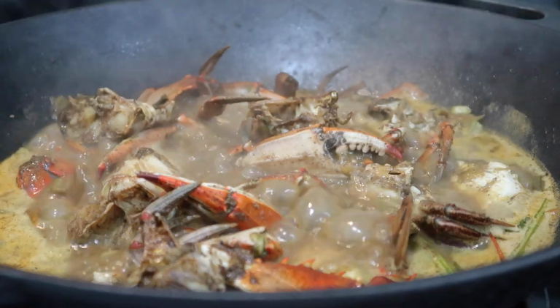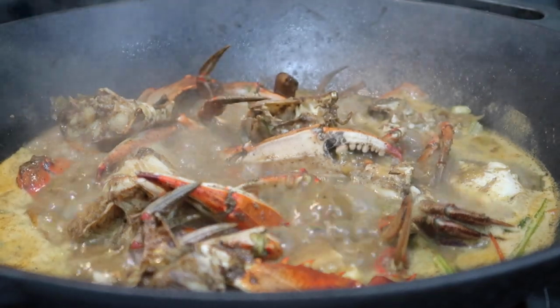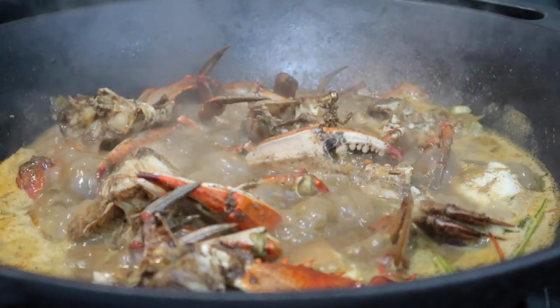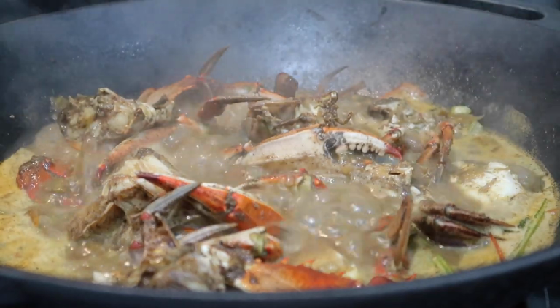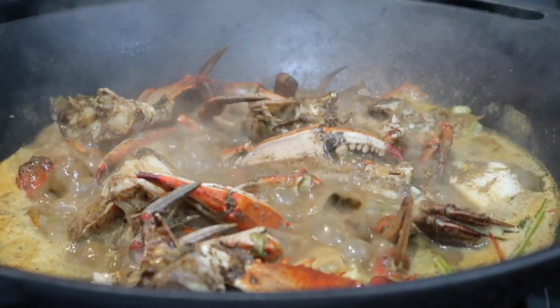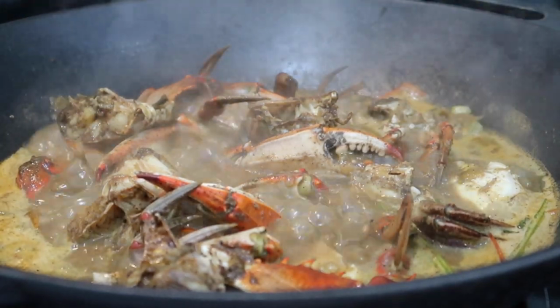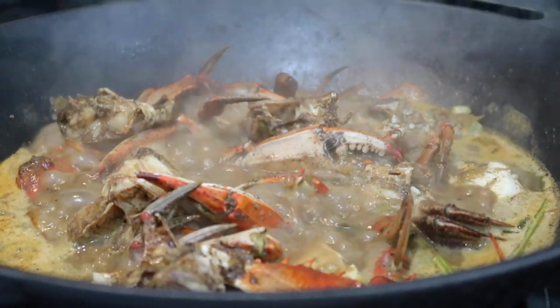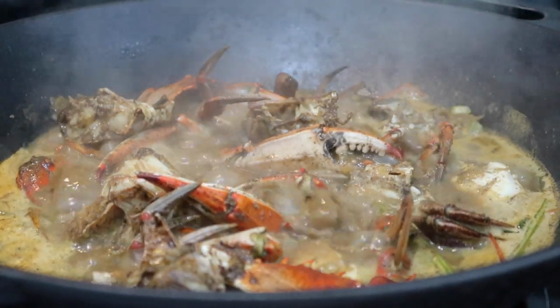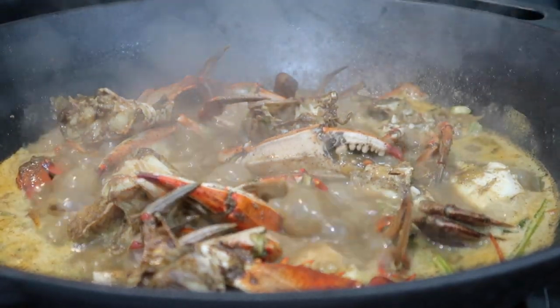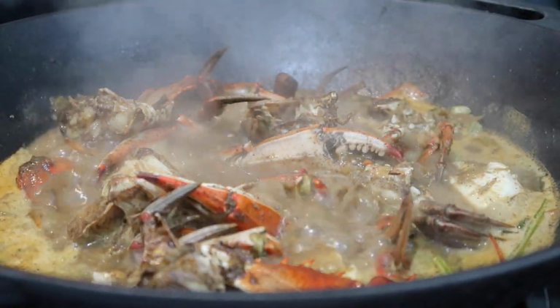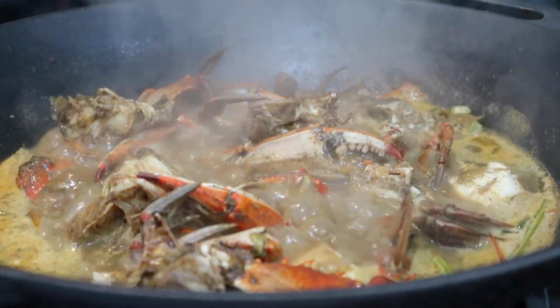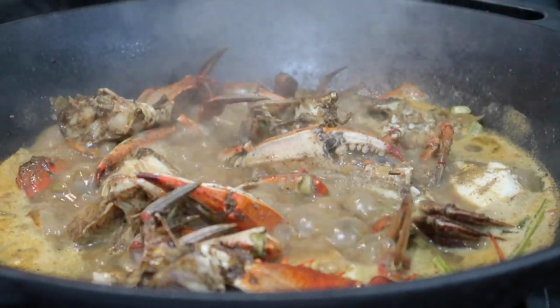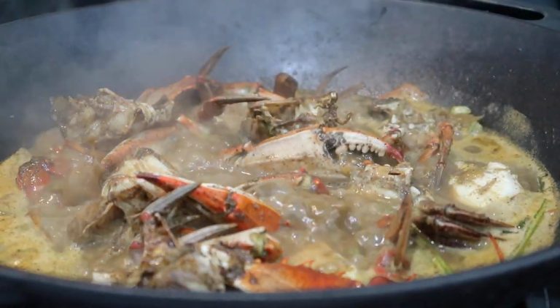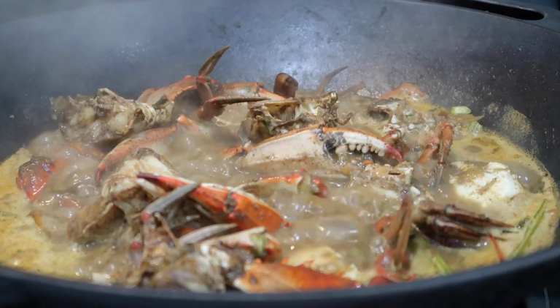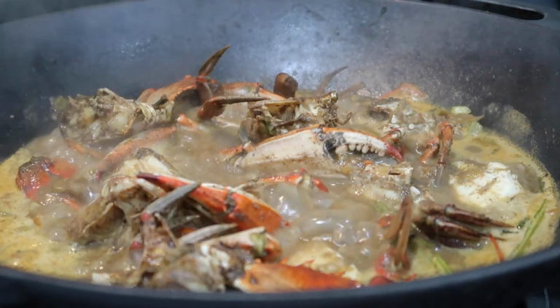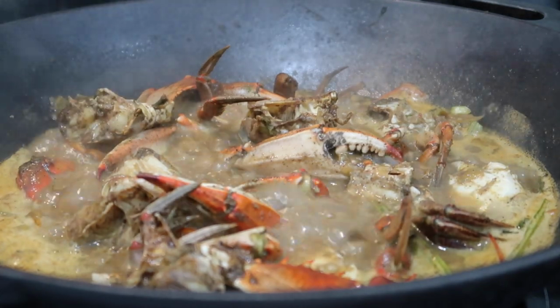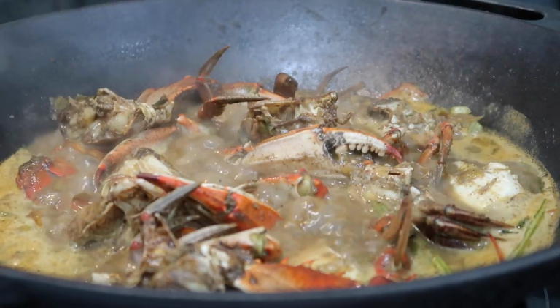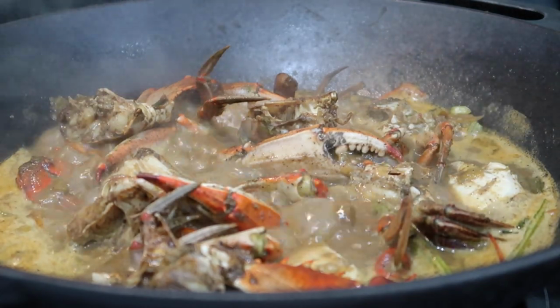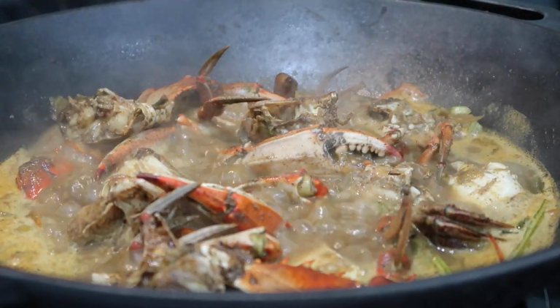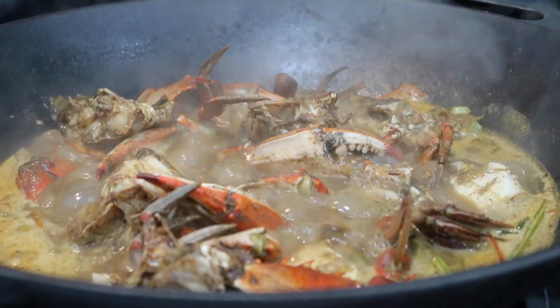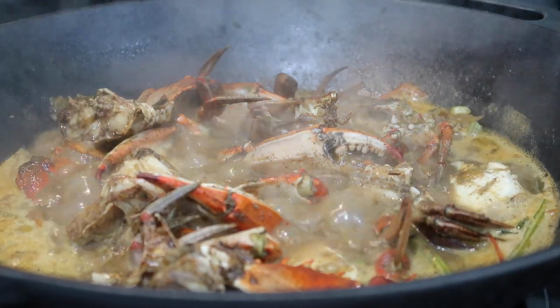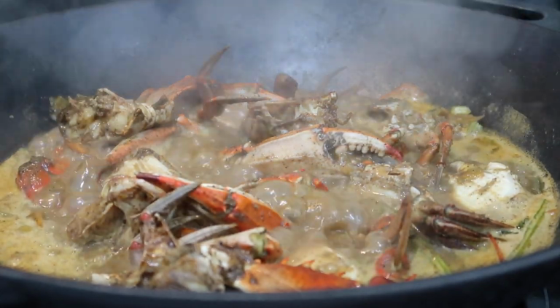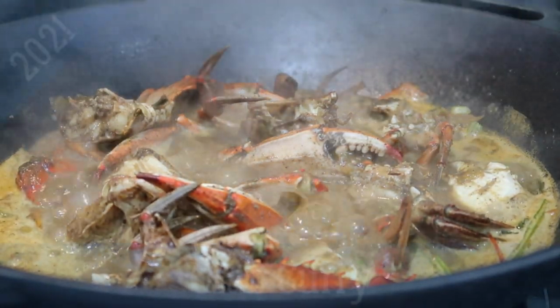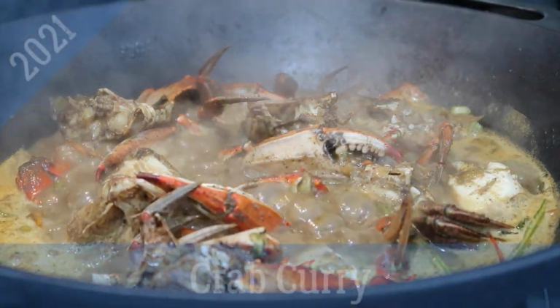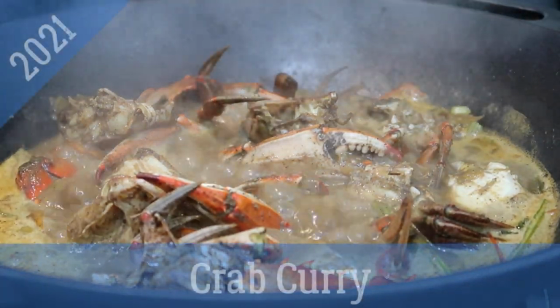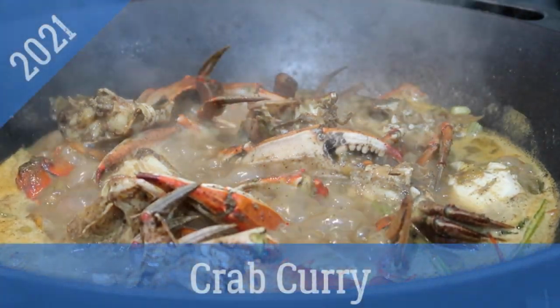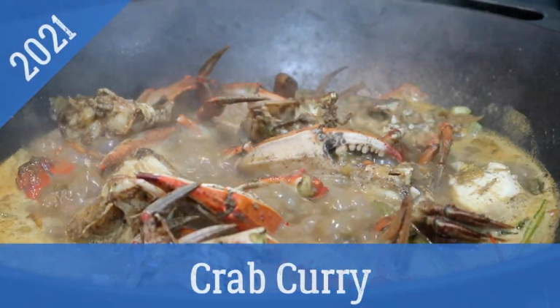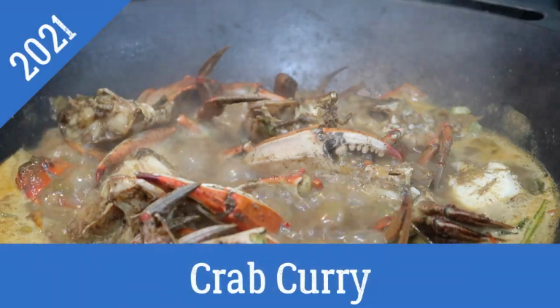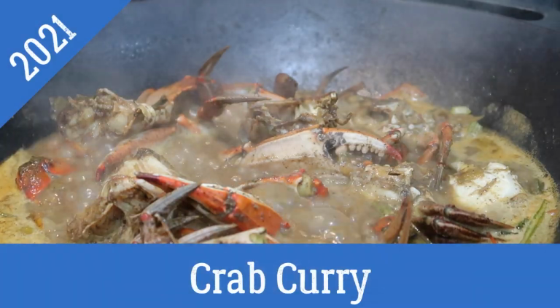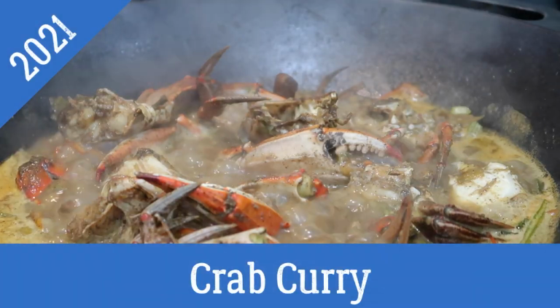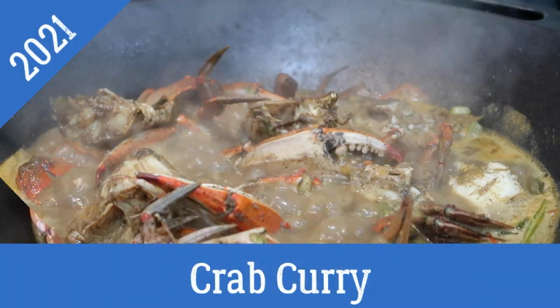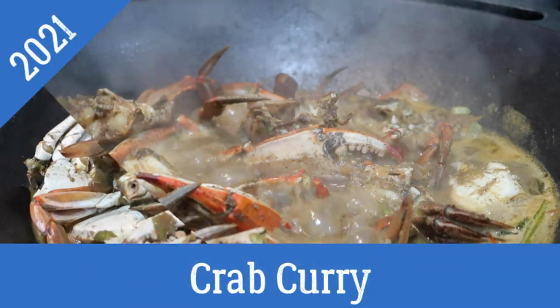Hey everybody, welcome back to my channel. In today's video, I'm going to be sharing the first recipe of 2021 with you guys — my recipe for this quick, simple, and spicy crab curry.